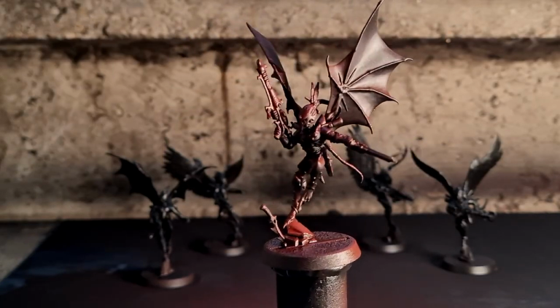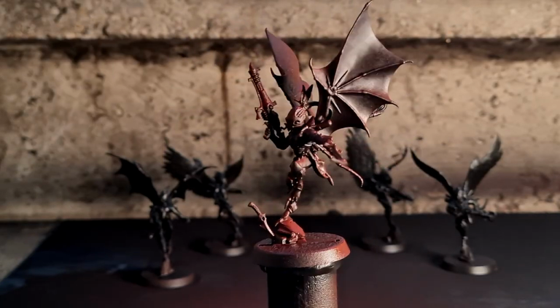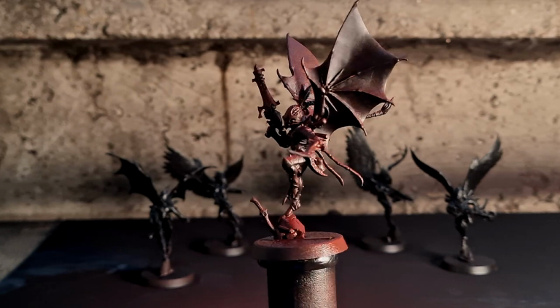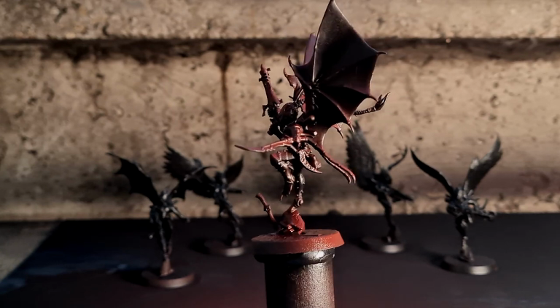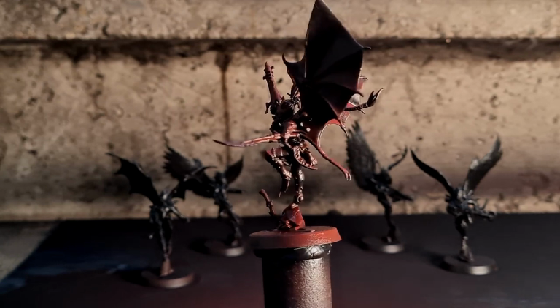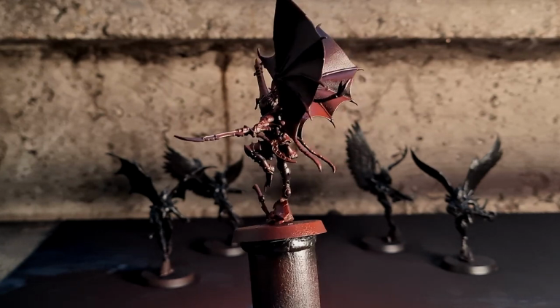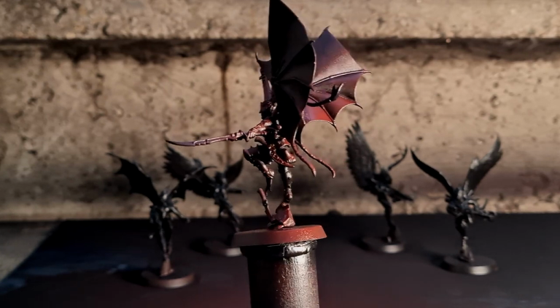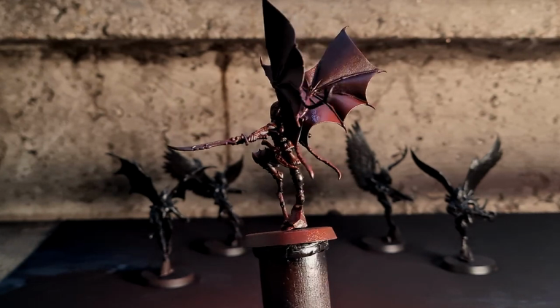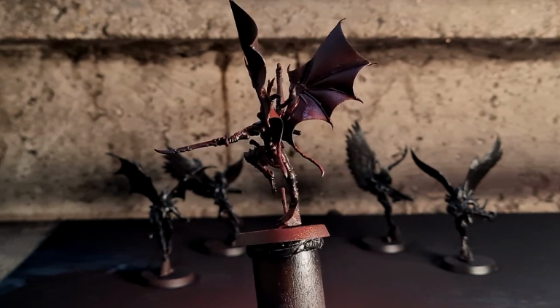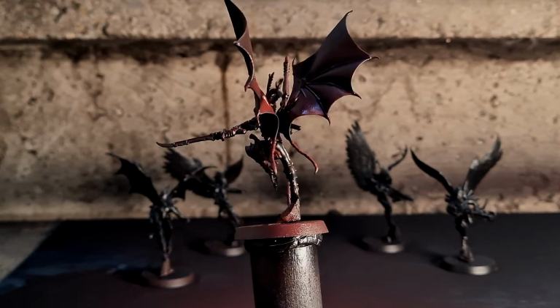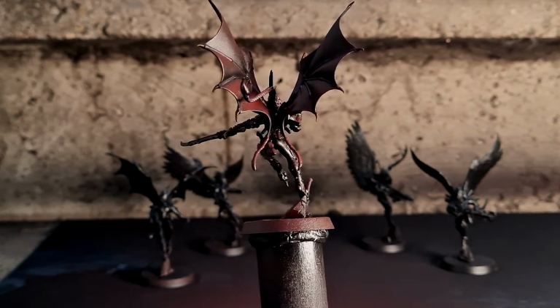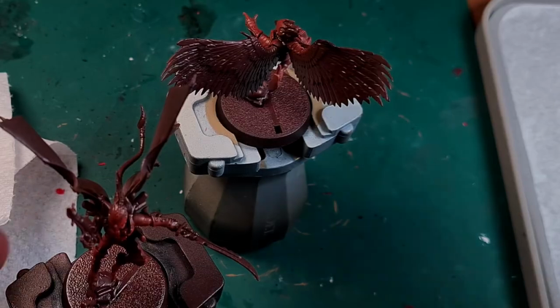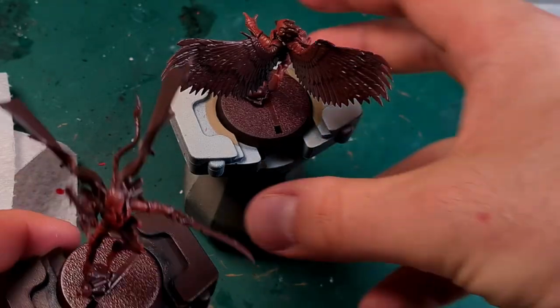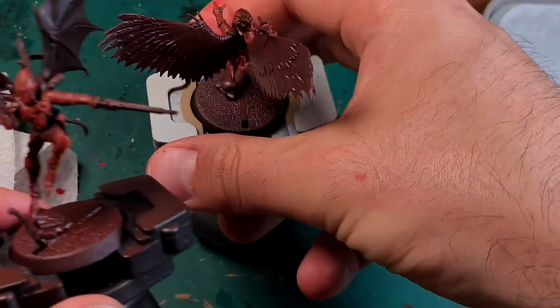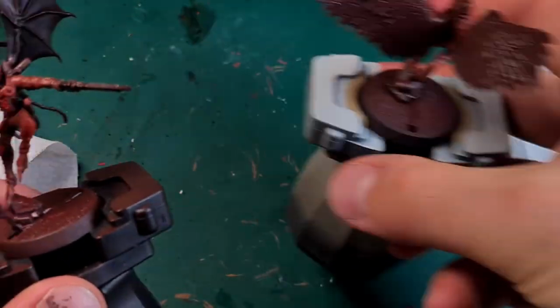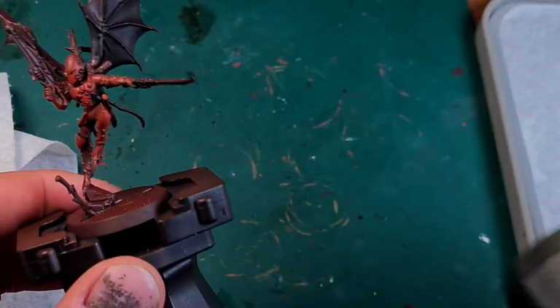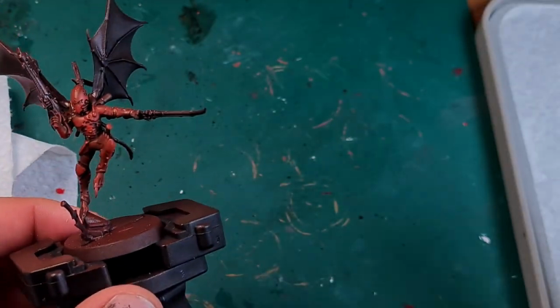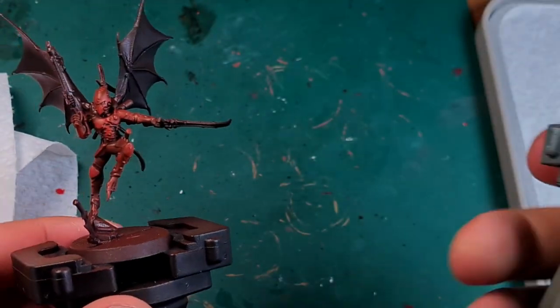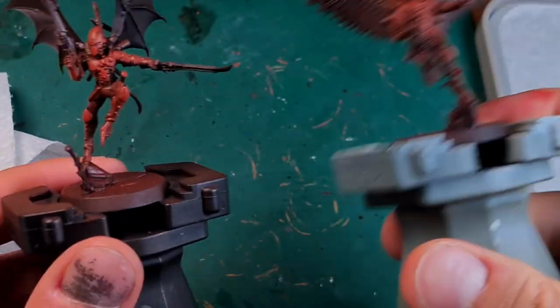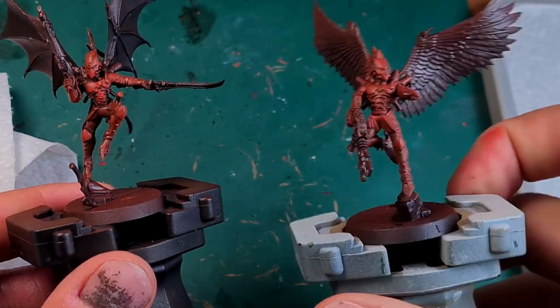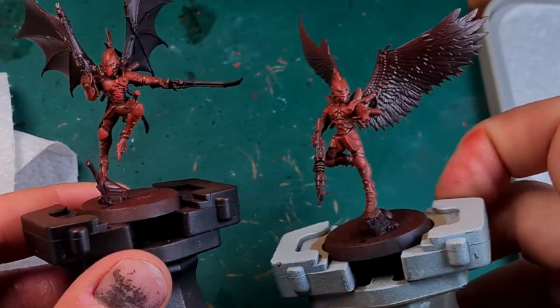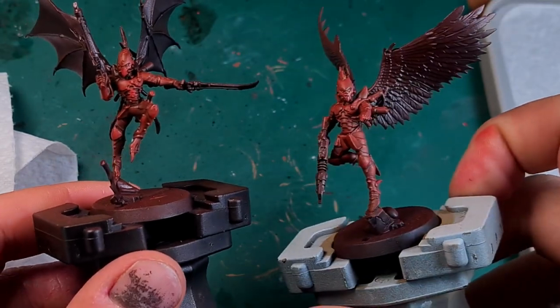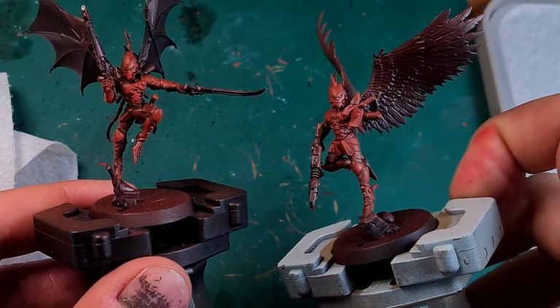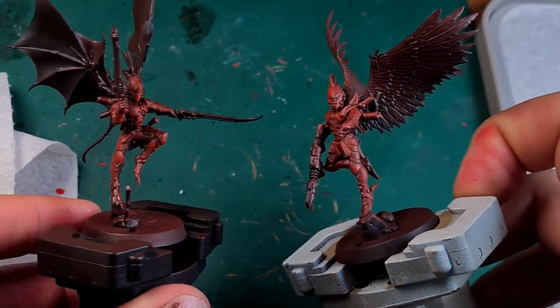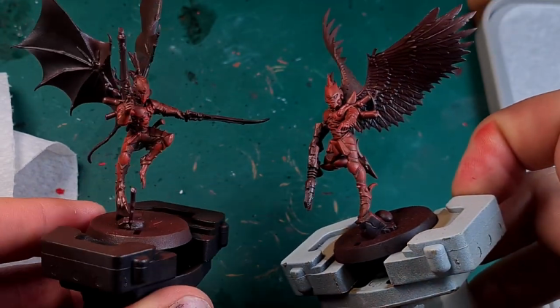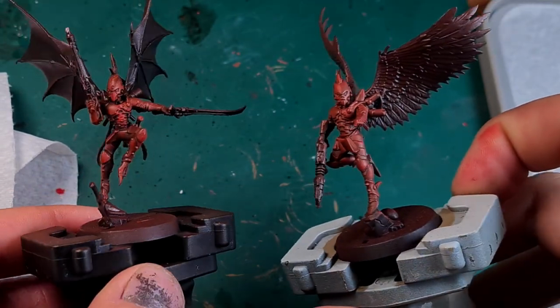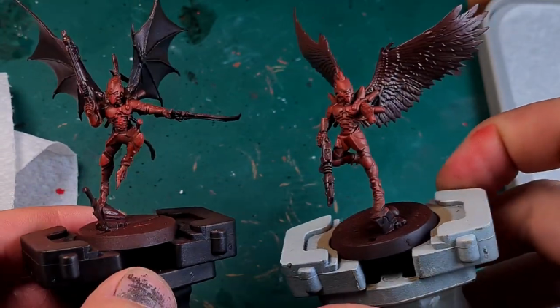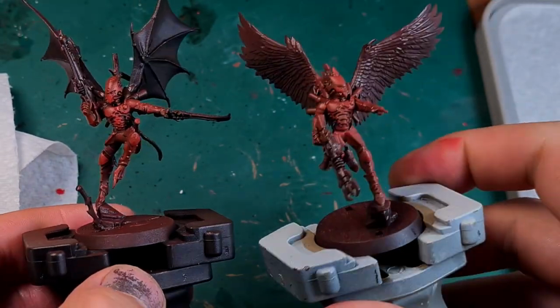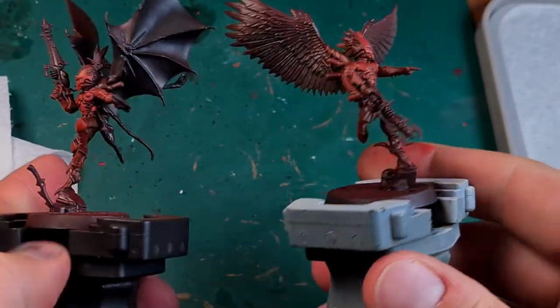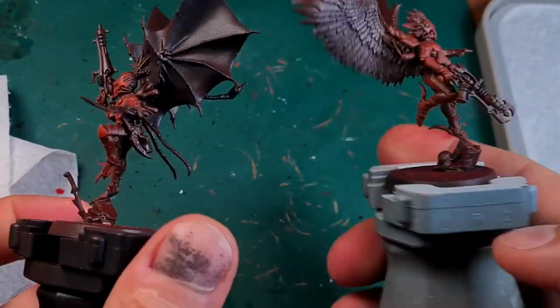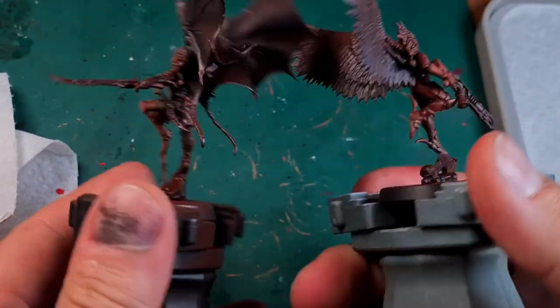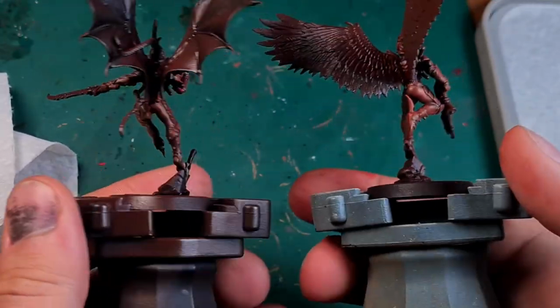I do this because I want to paint the armor like my Clavix later on, which is why I have already dry brushed the armor. If you're interested in that paint scheme, I'll link the video again in the description.